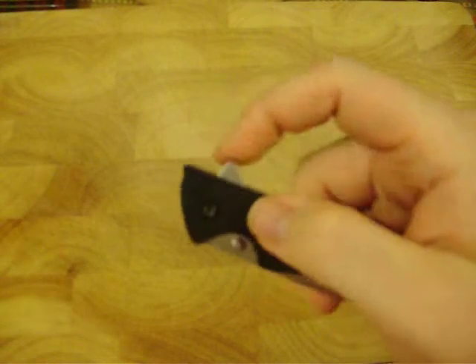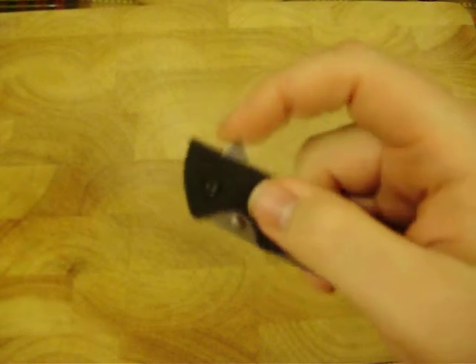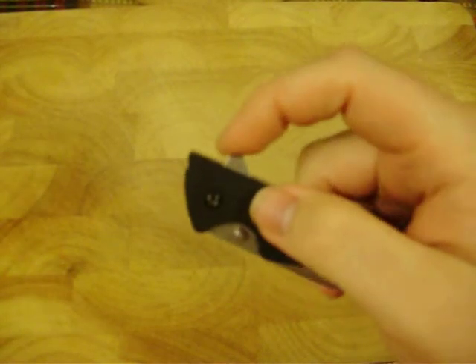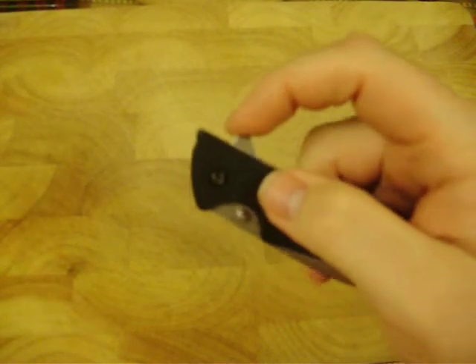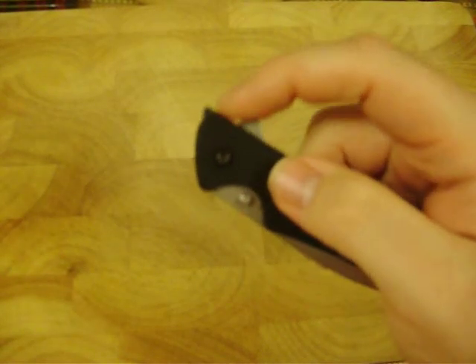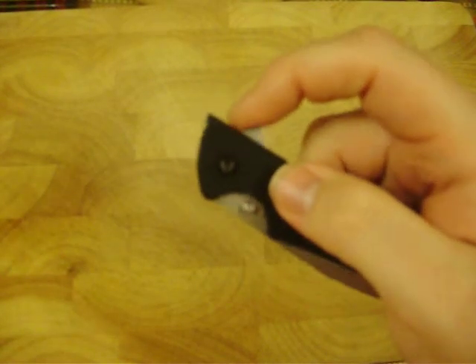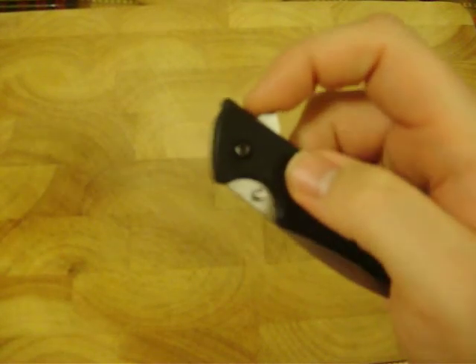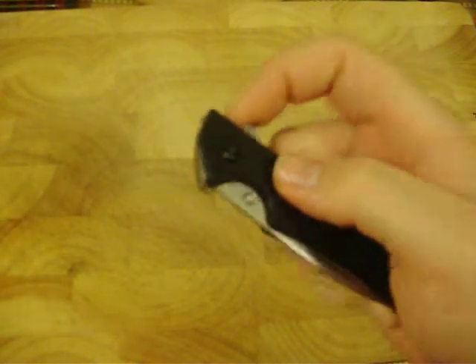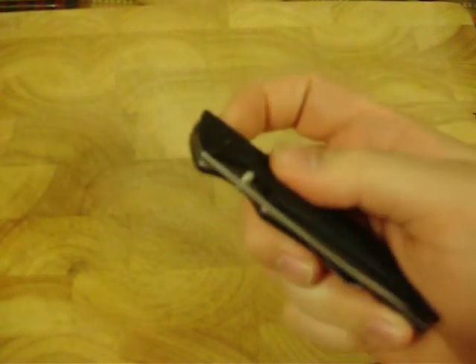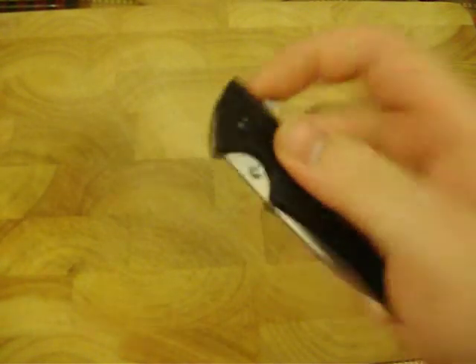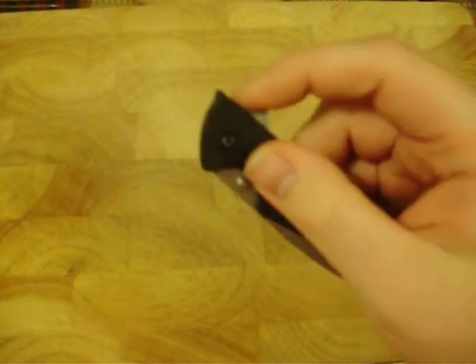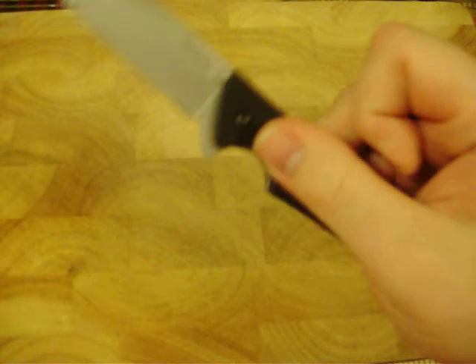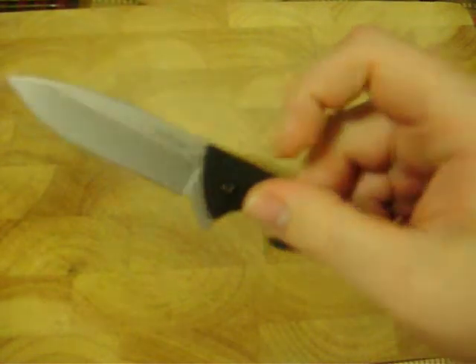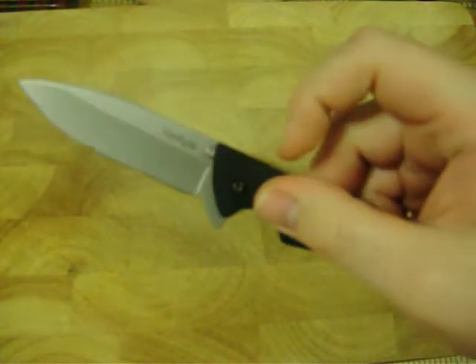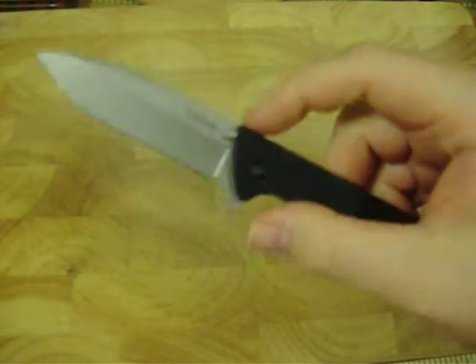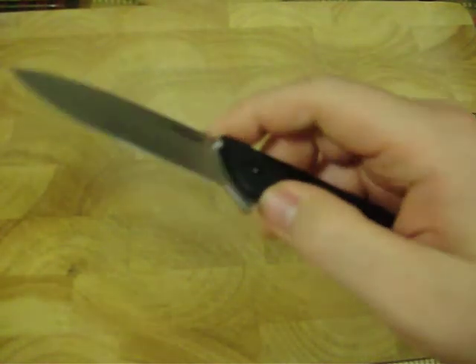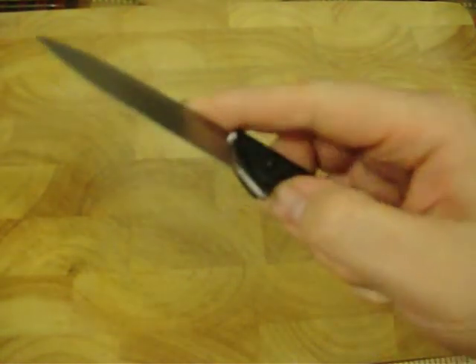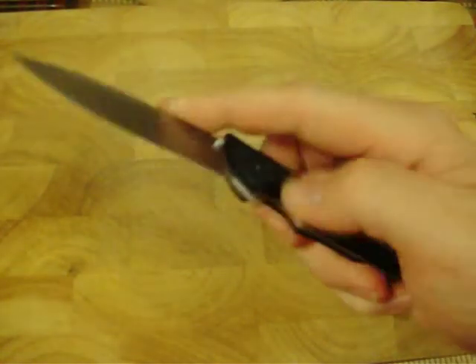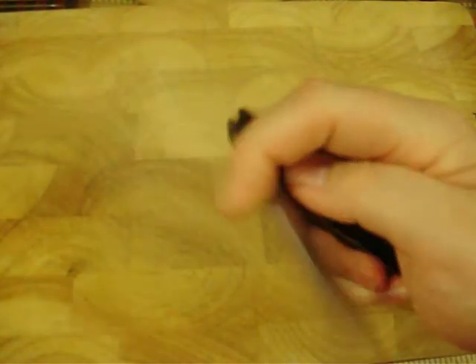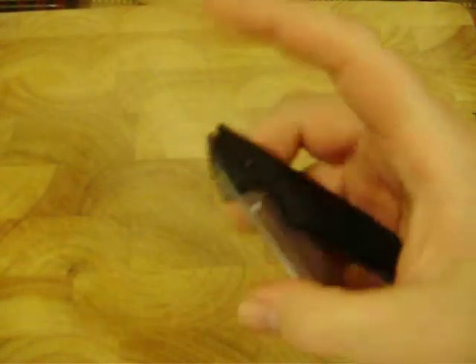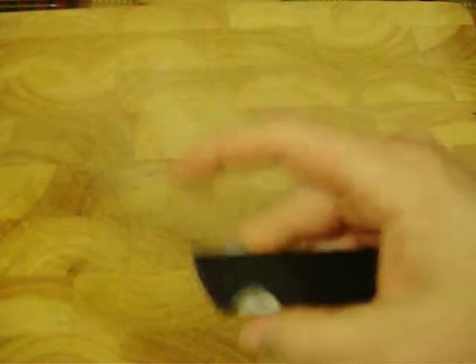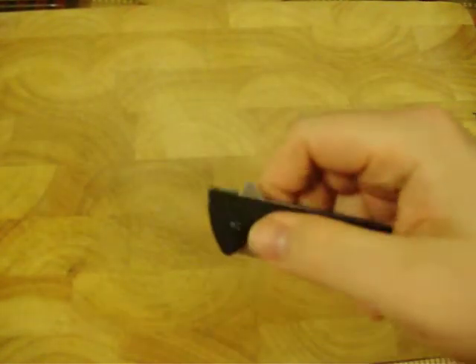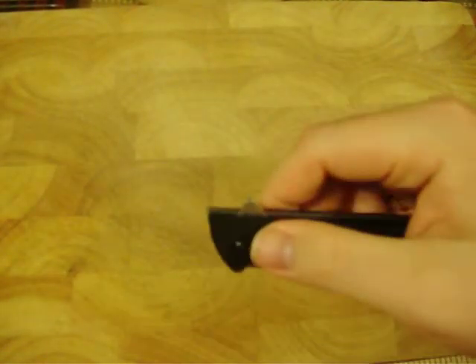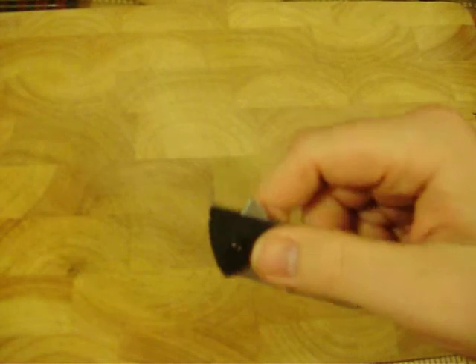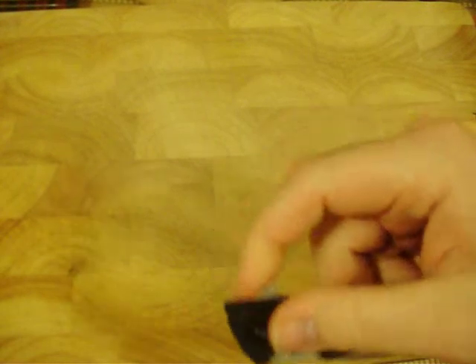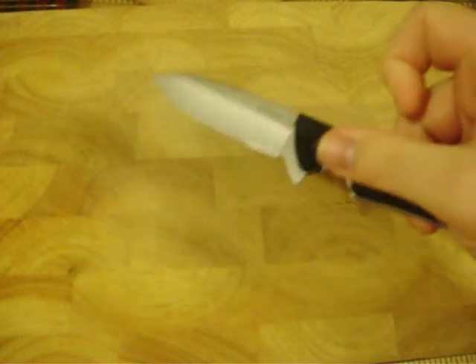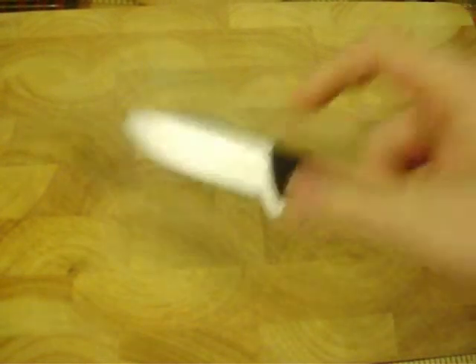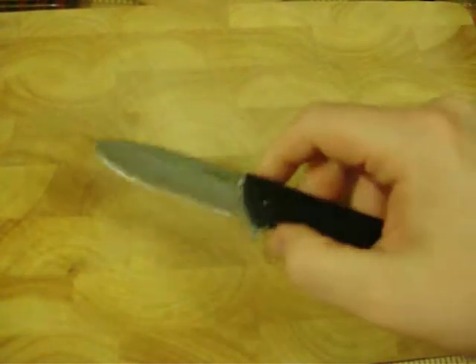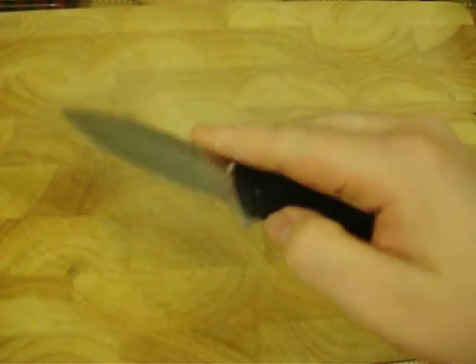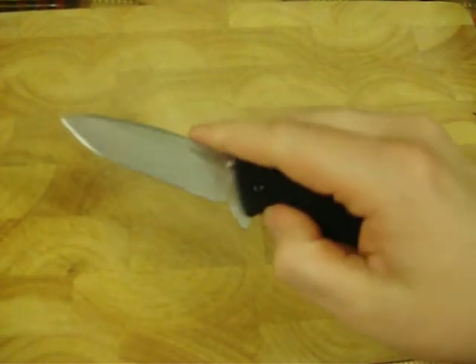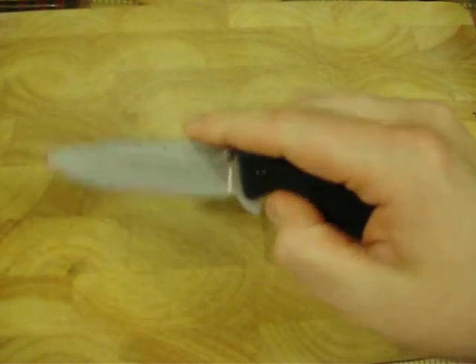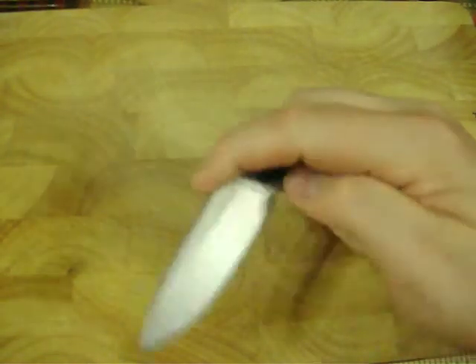My preferred method — most people's — is this flipper tang on the back. You can flip it out, no wrist movement really needed. You might have to practice some, because some people have to flip it to get it to lock.